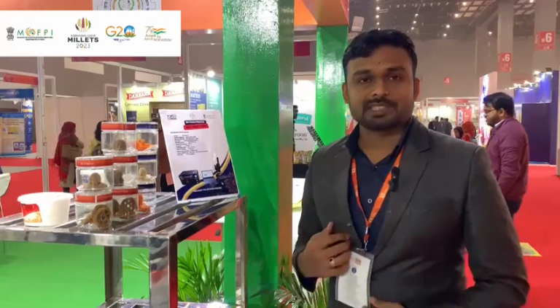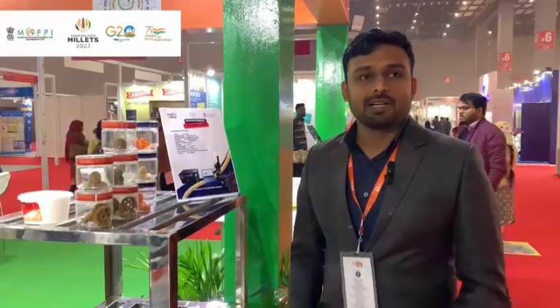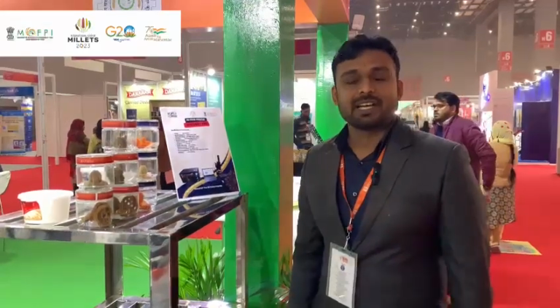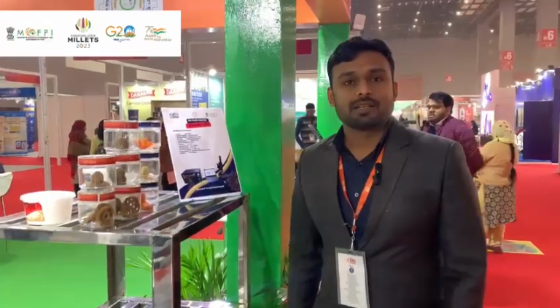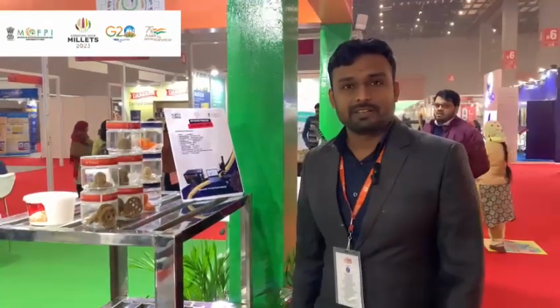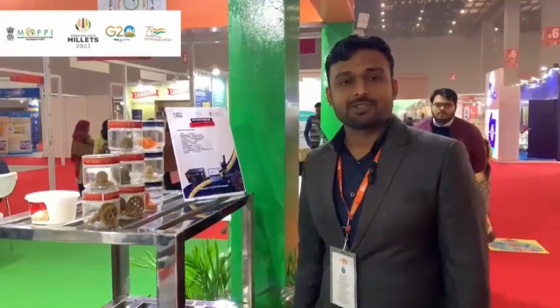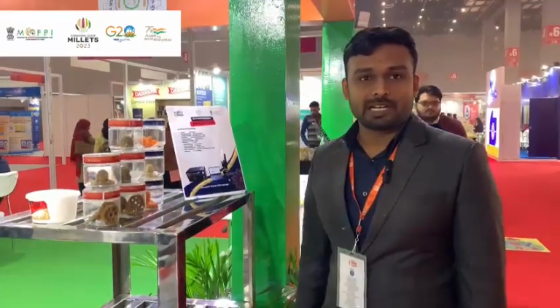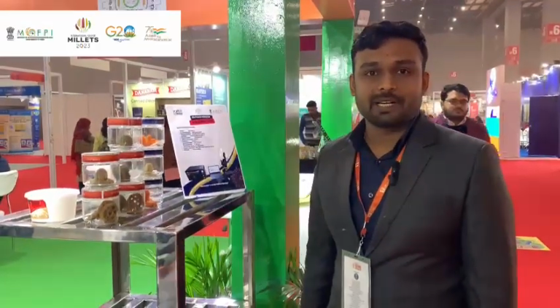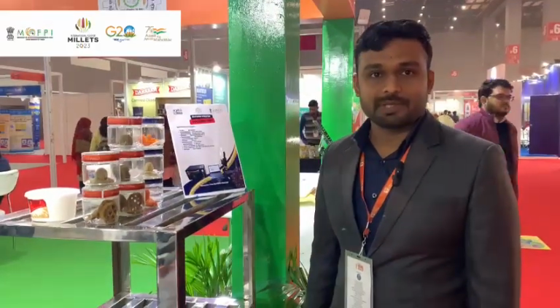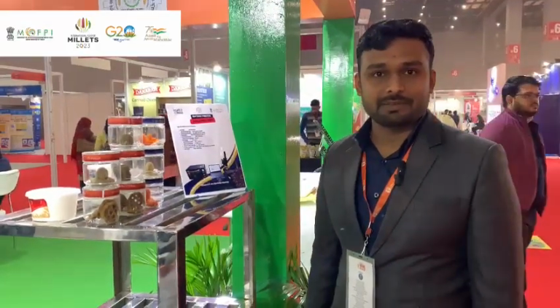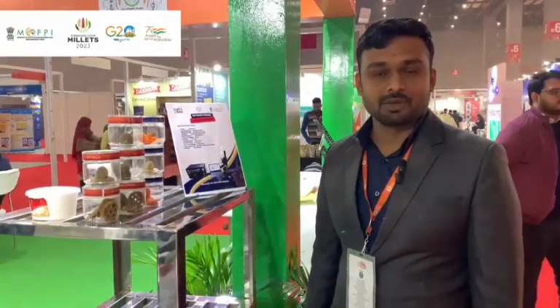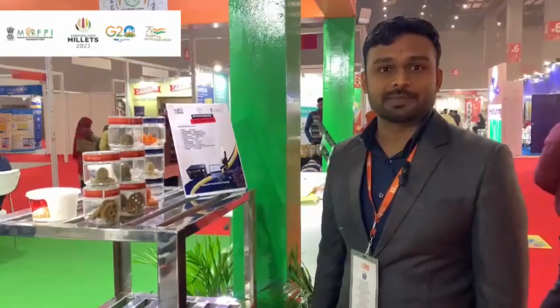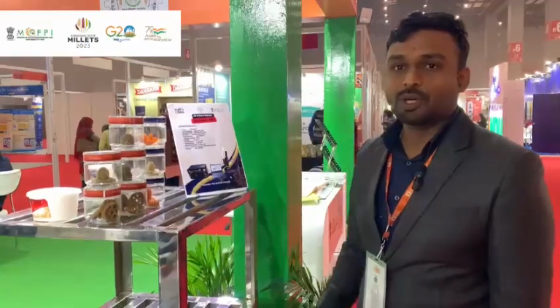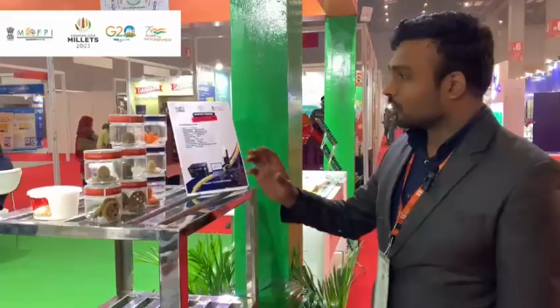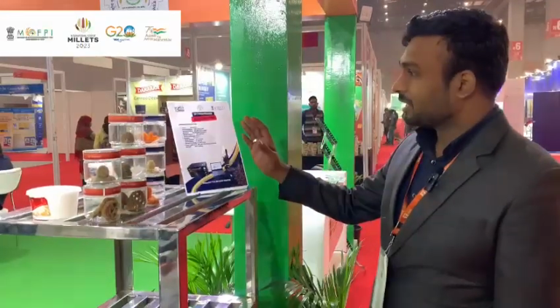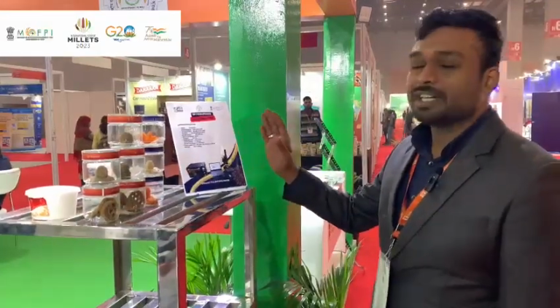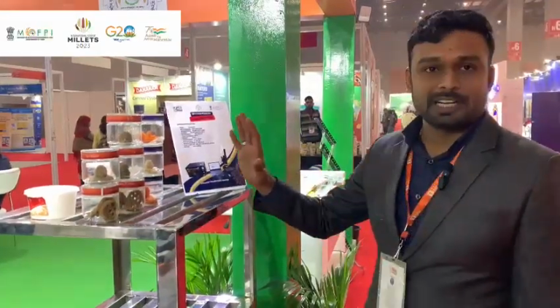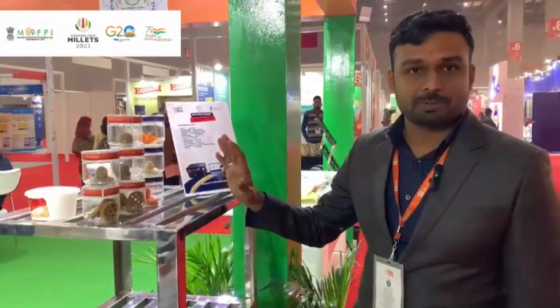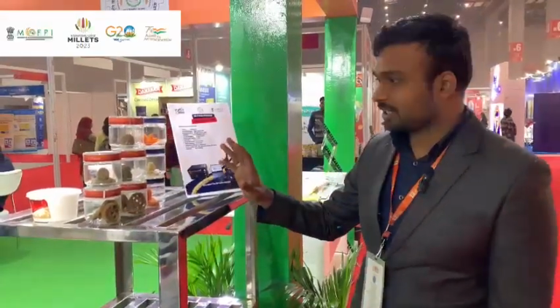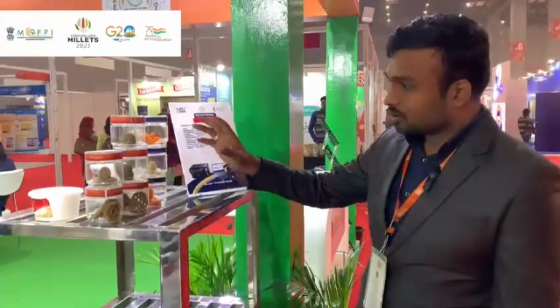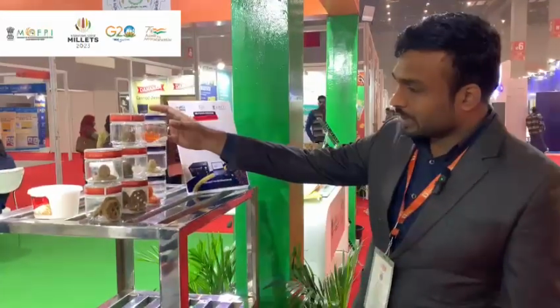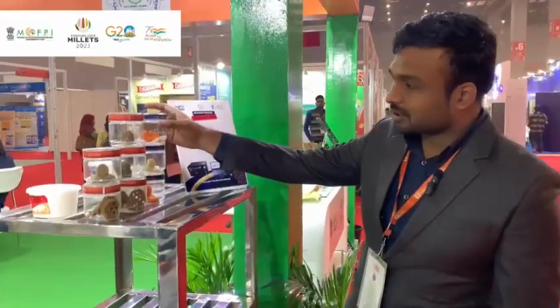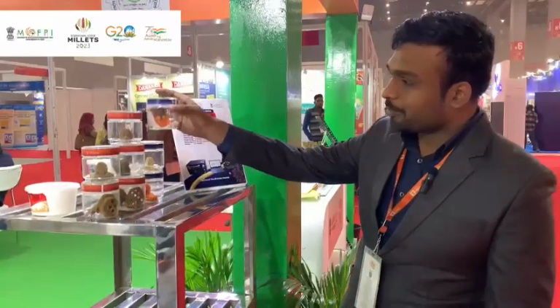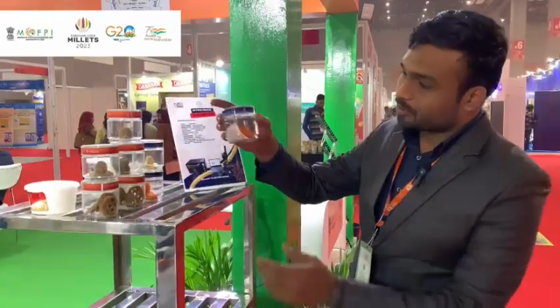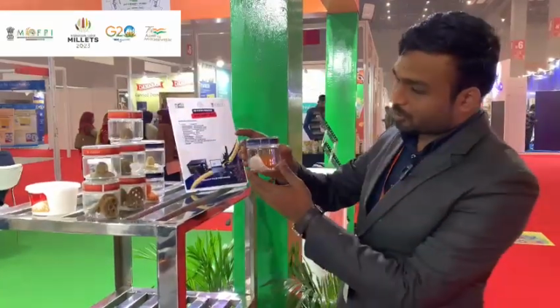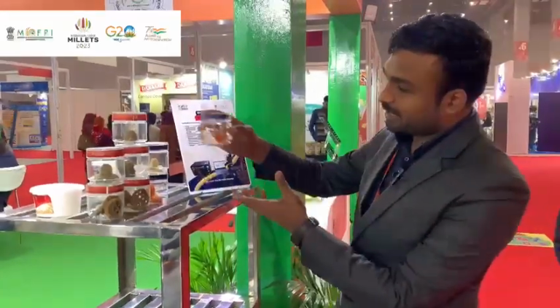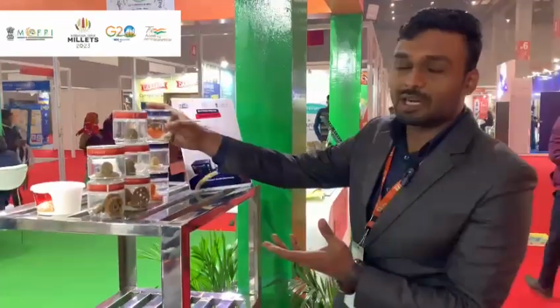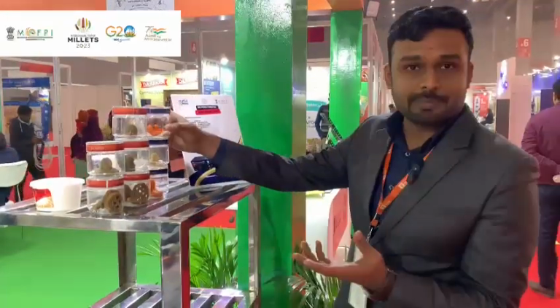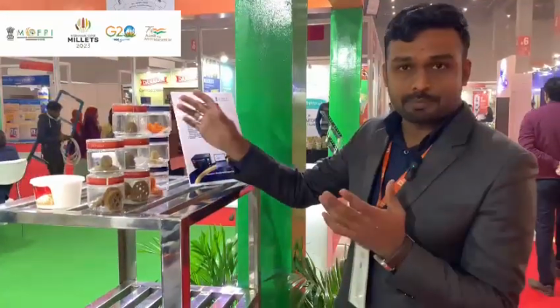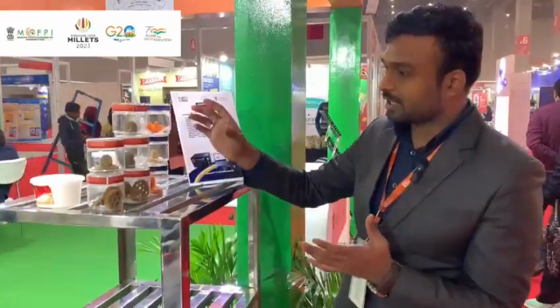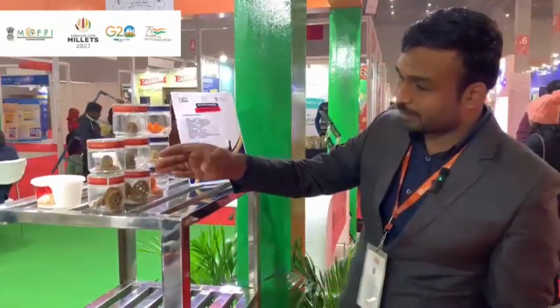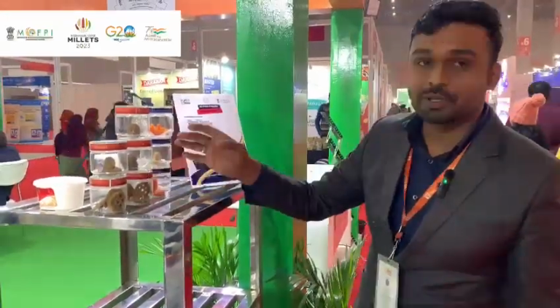Hello, I am Sanket. I am from the National Institute of Food Technology and Enterprise Management of Kundali. We have 3D food printed products. You can see here we have made some products from almonds. We have made some millet-based cookies.